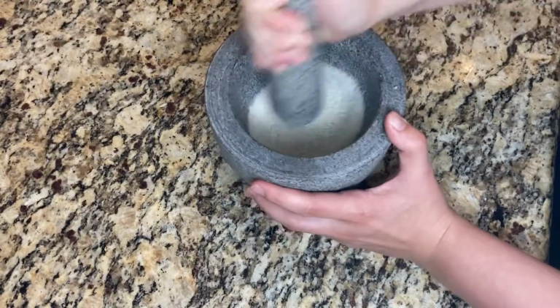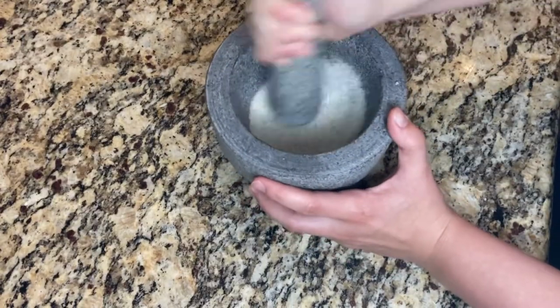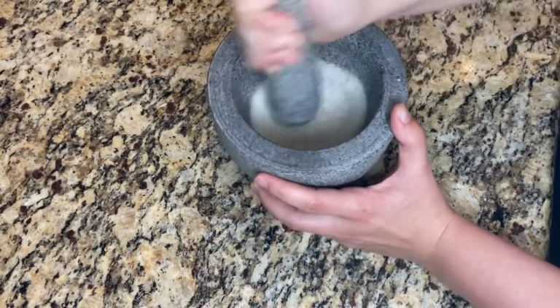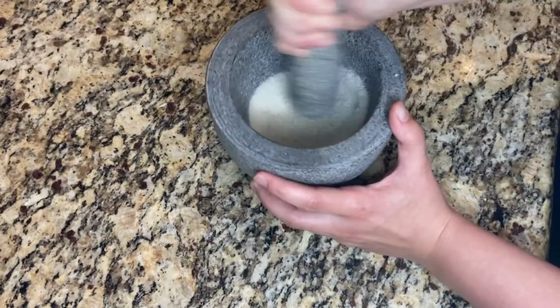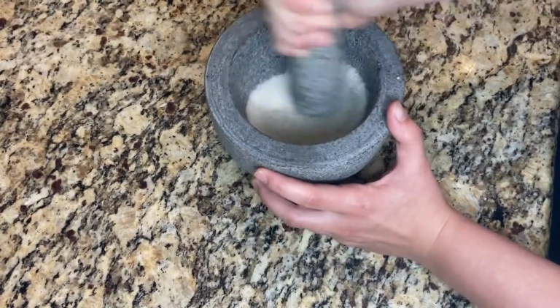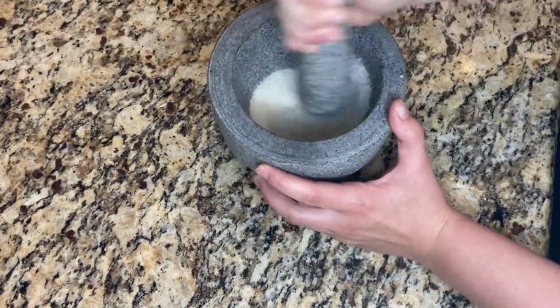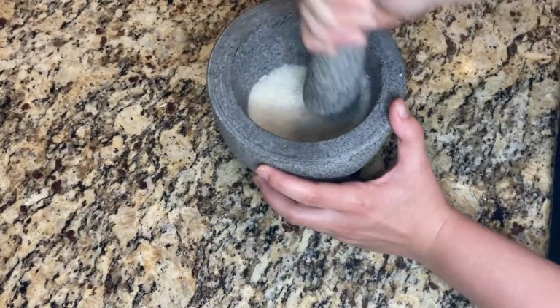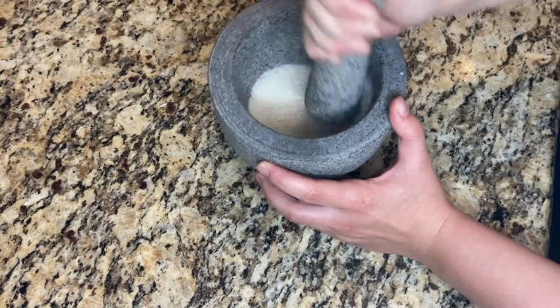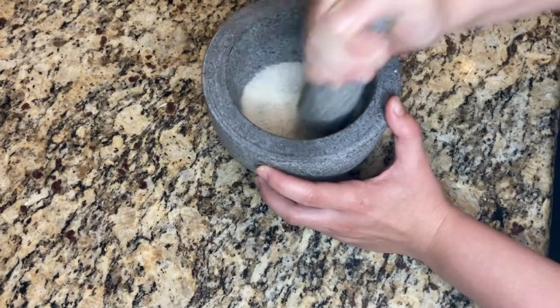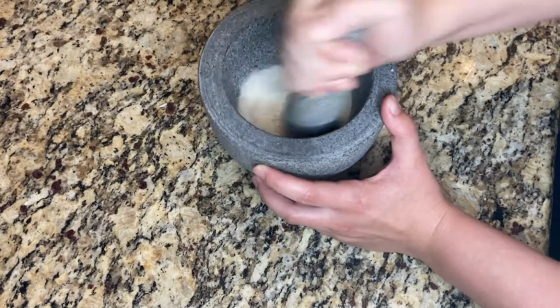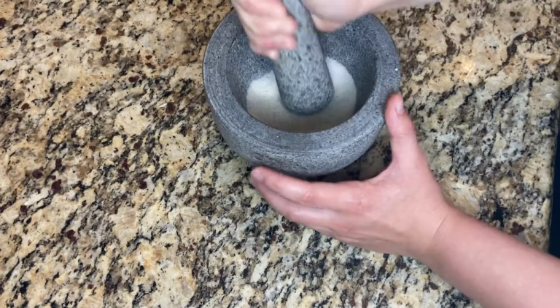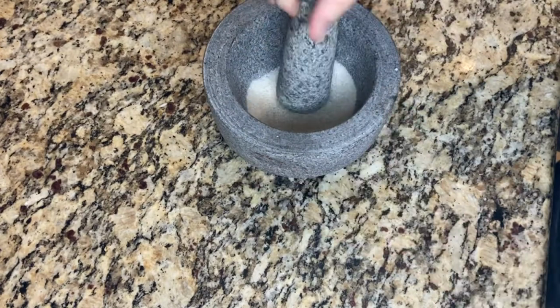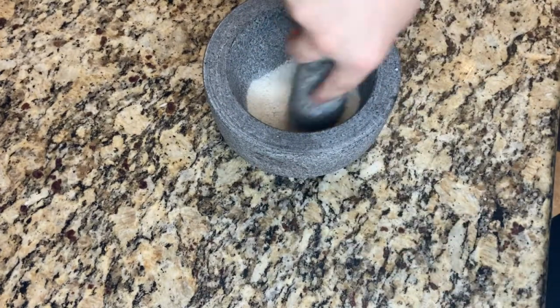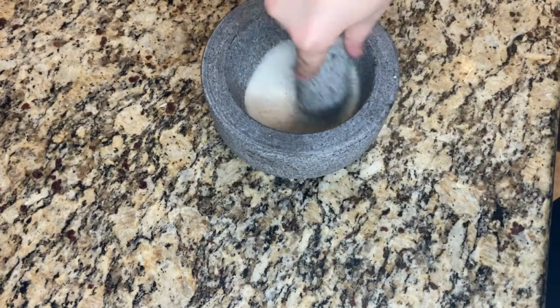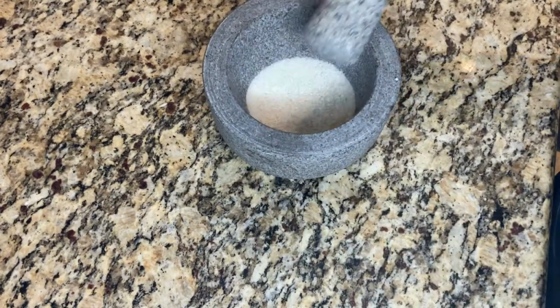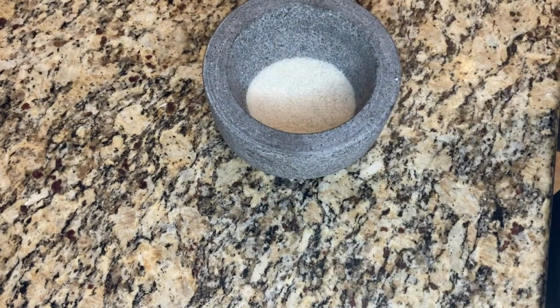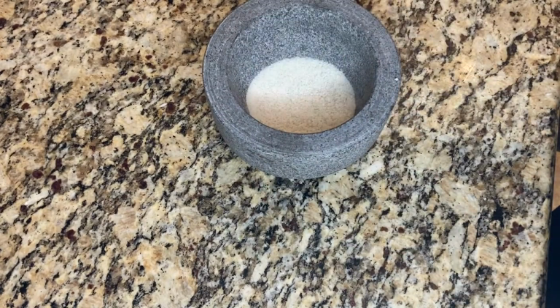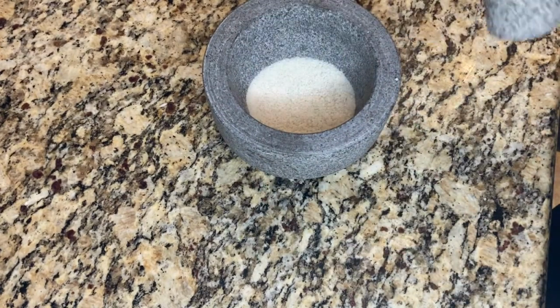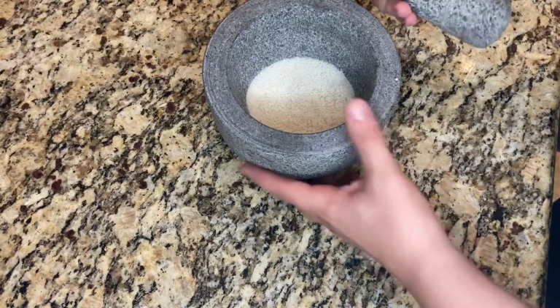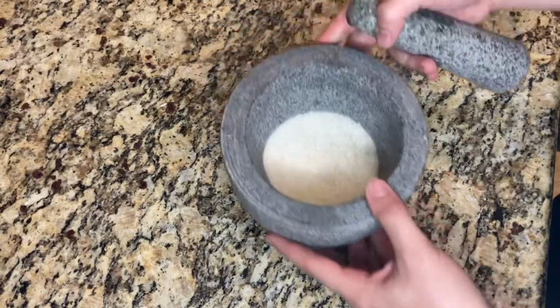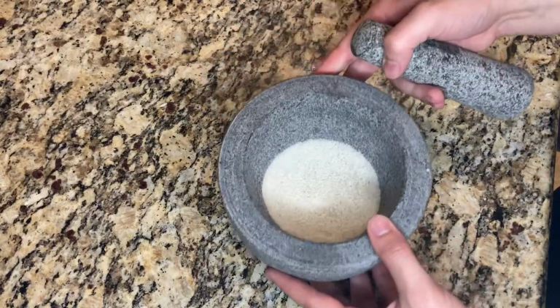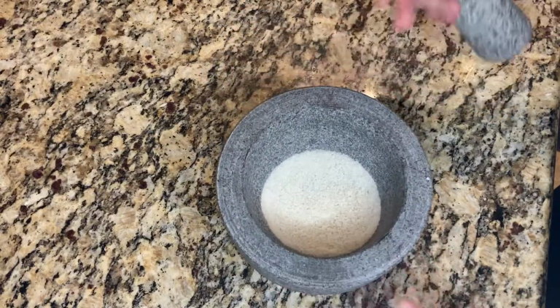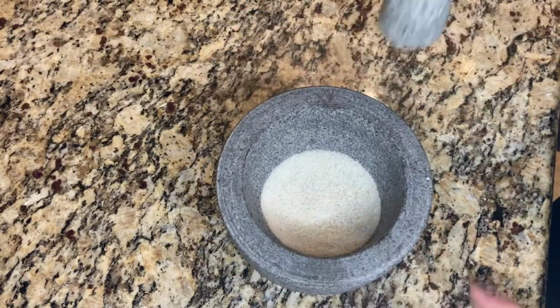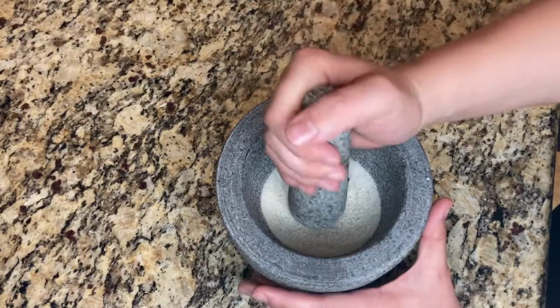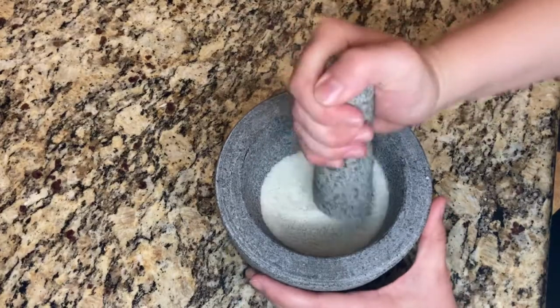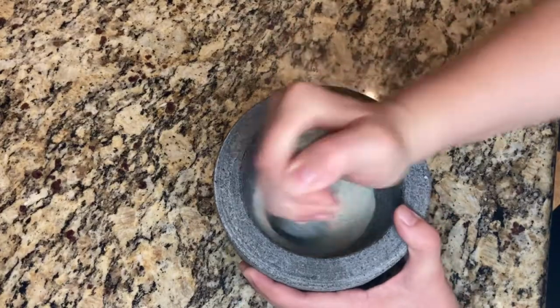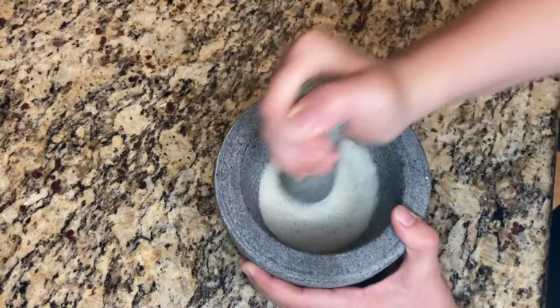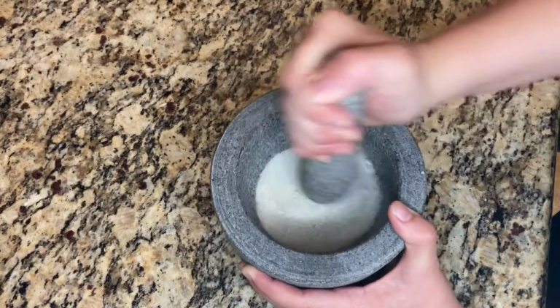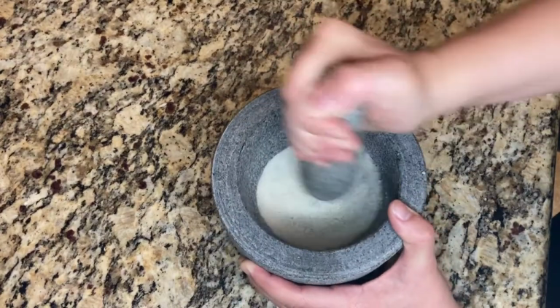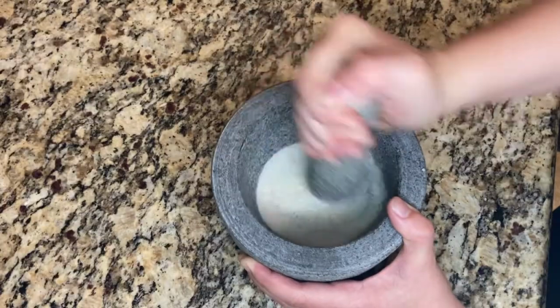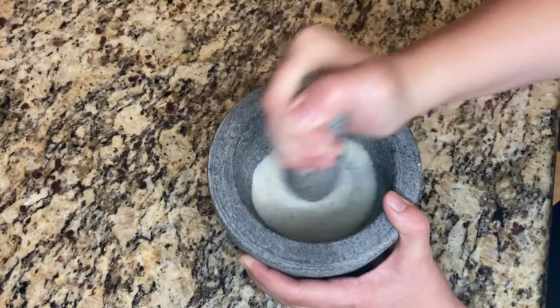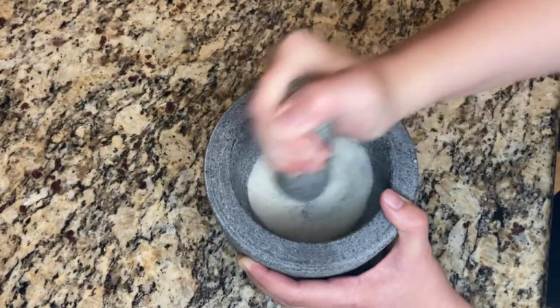After this rice is fully ground to size, pour it into a cup and see how white it still is. You can compare it against a fresh piece of rice to be sure of the color. If the rice is gray, then repeat this grinding step with new fresh rice.